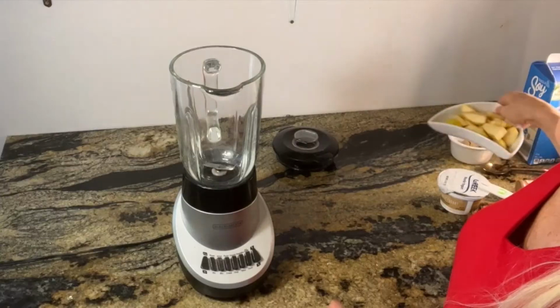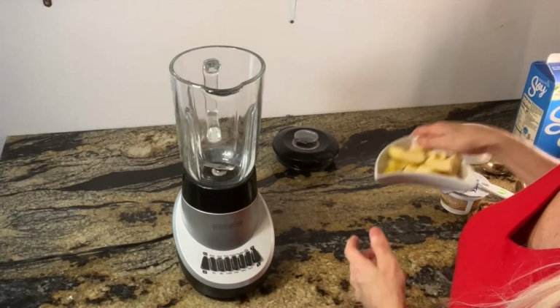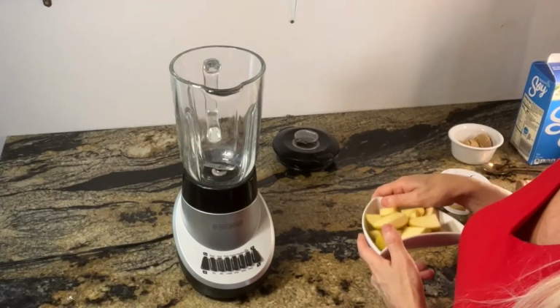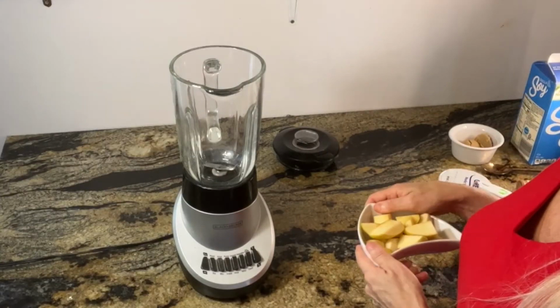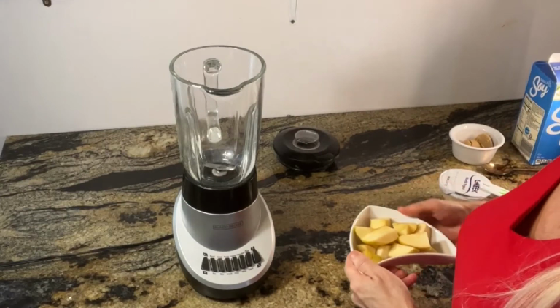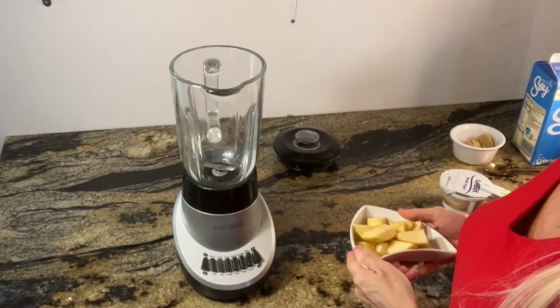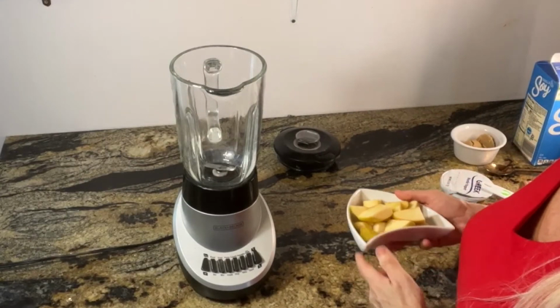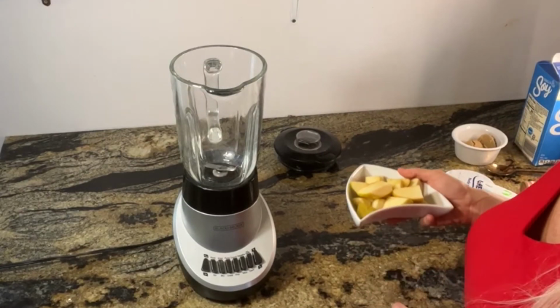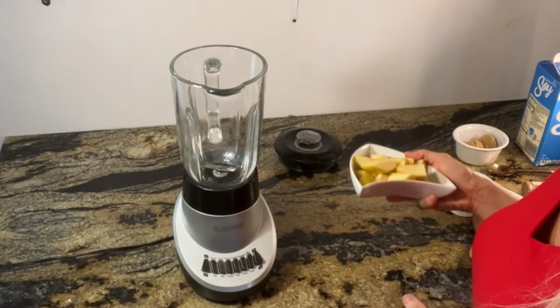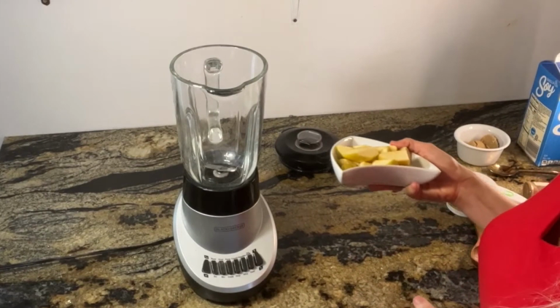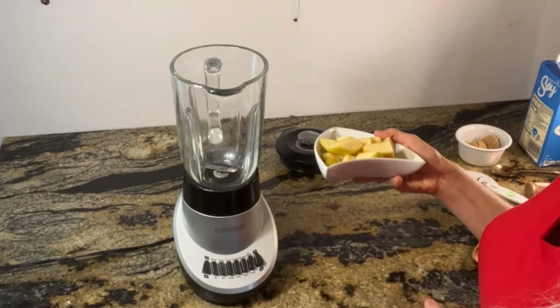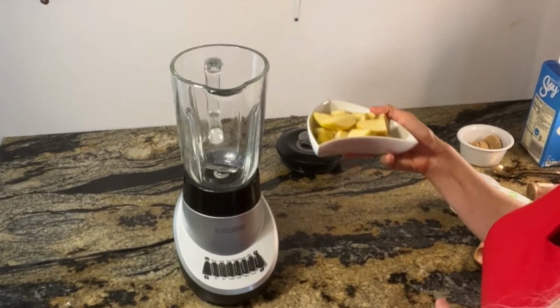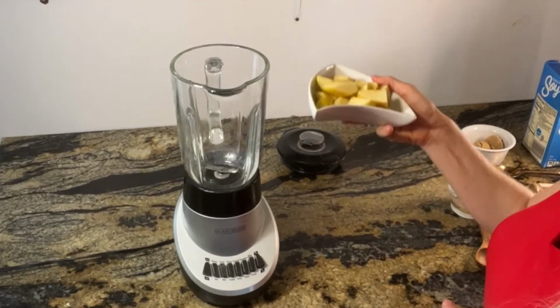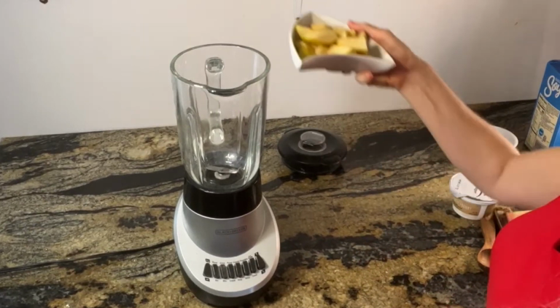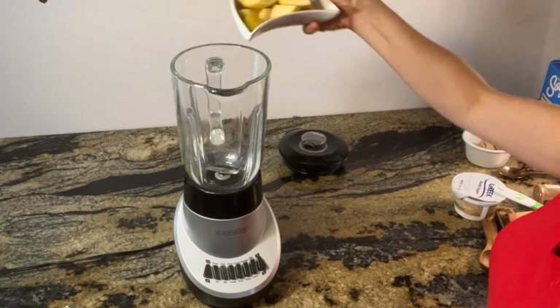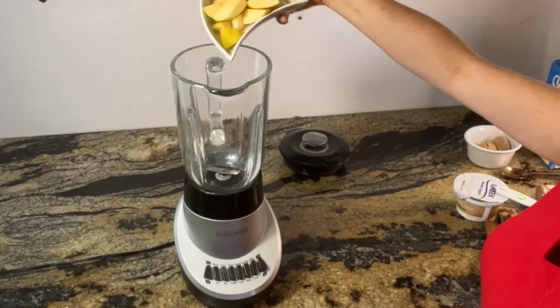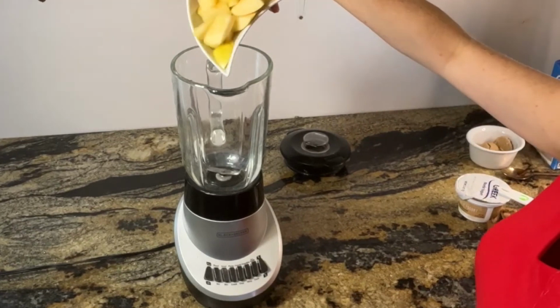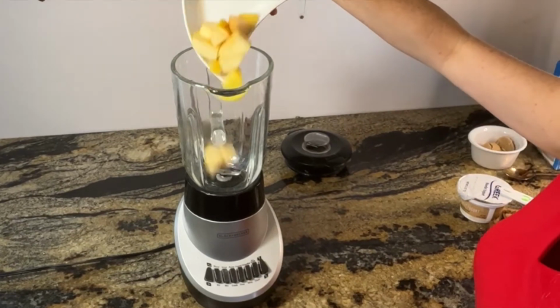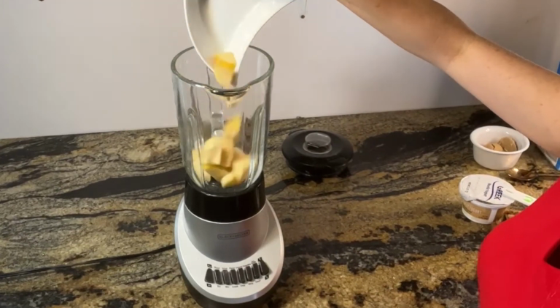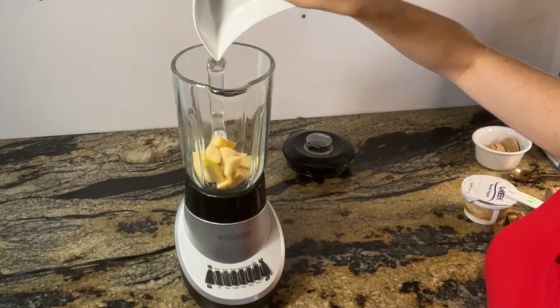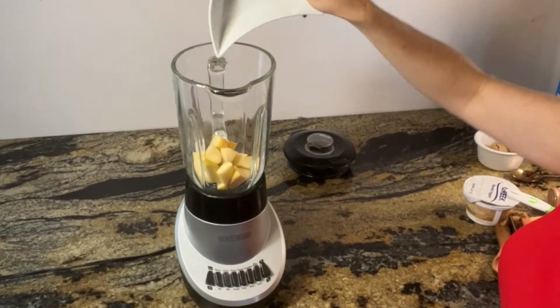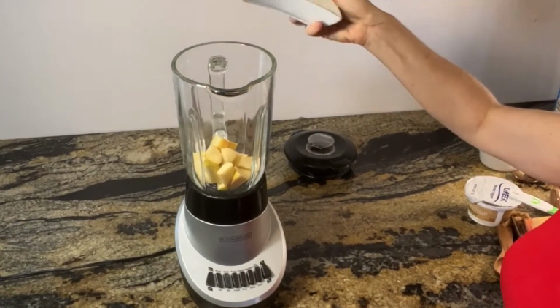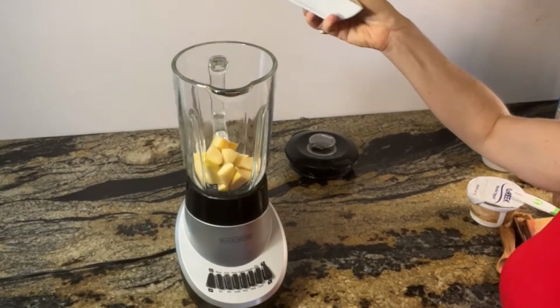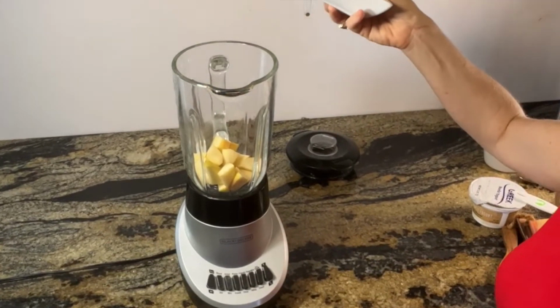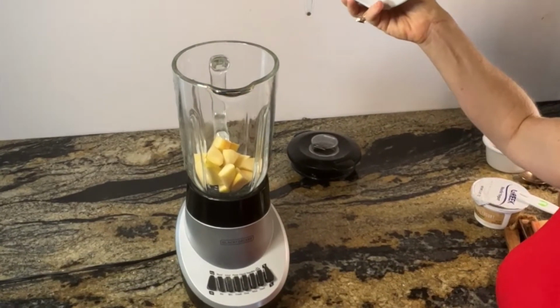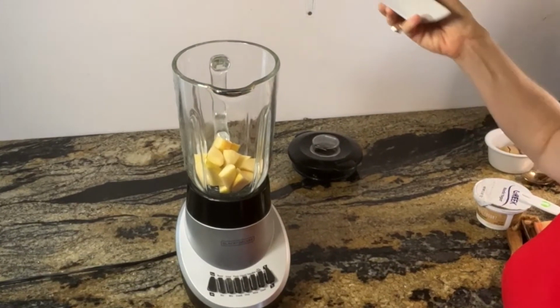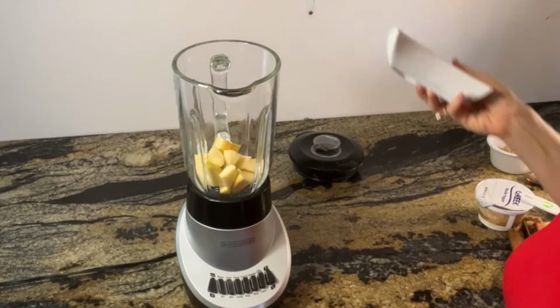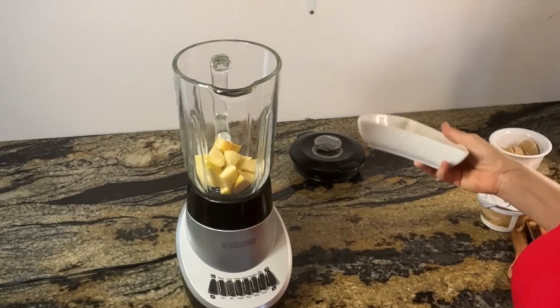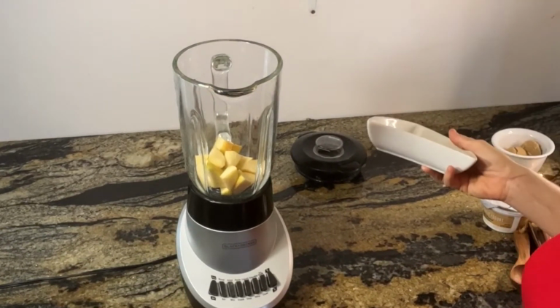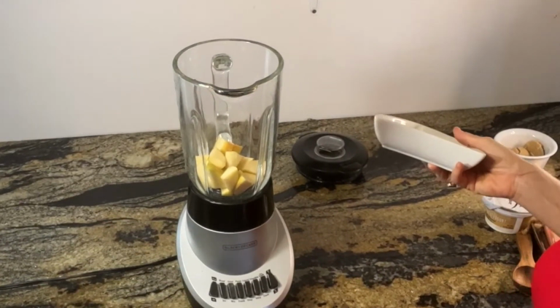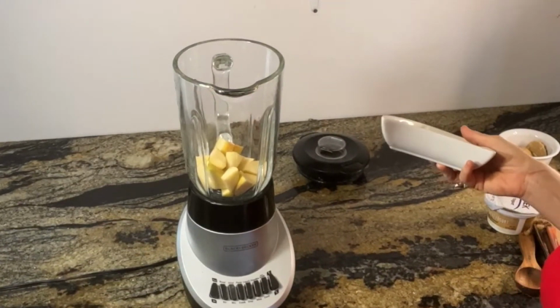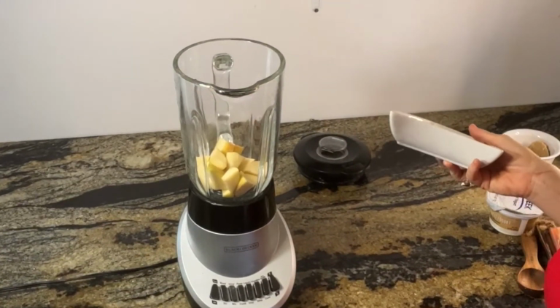In a blender, we're going to add one gala apple that's been chopped, but you want to keep the skin on because that's where all the antioxidants — those polyphenols — are.